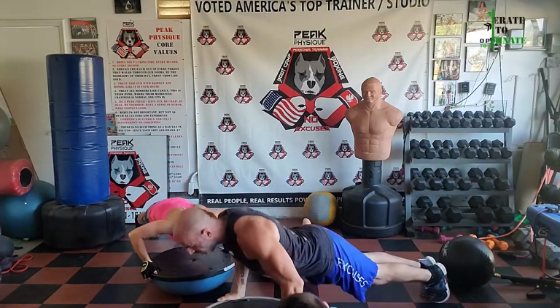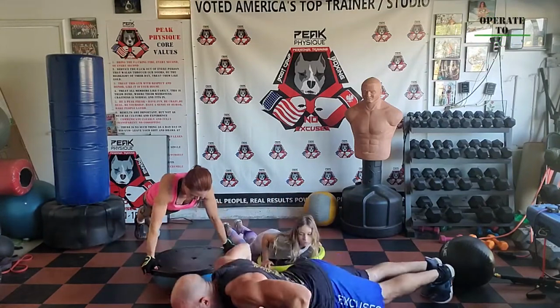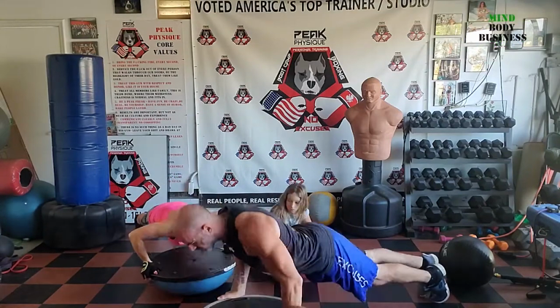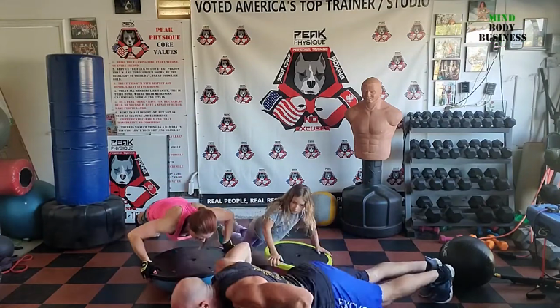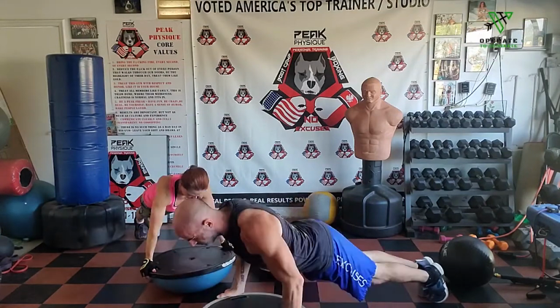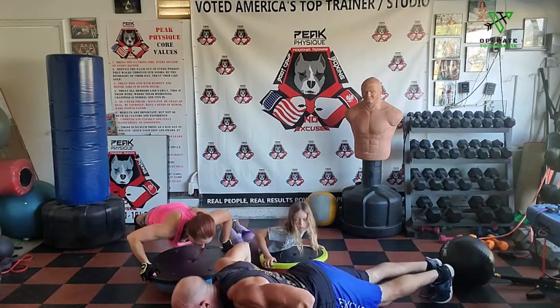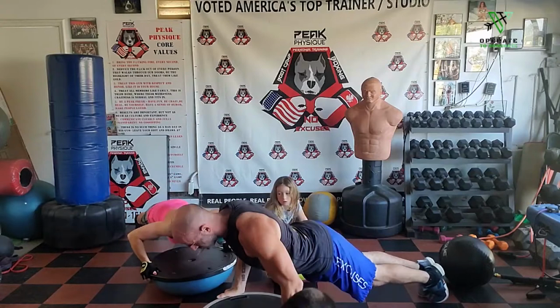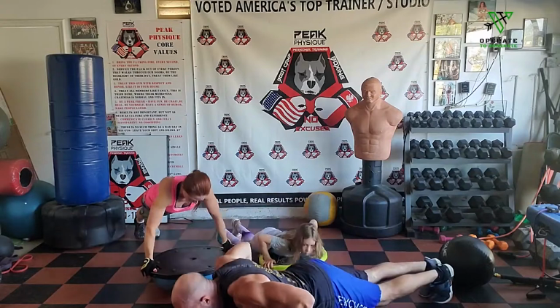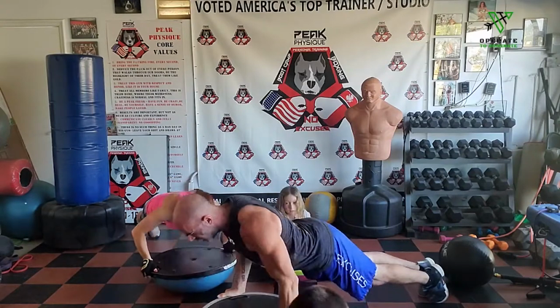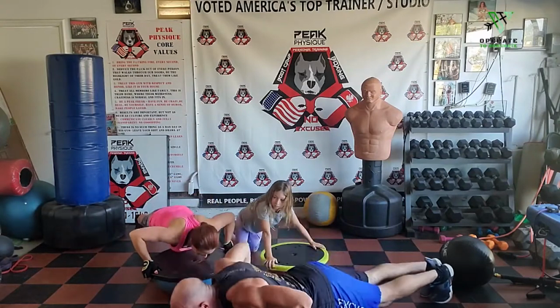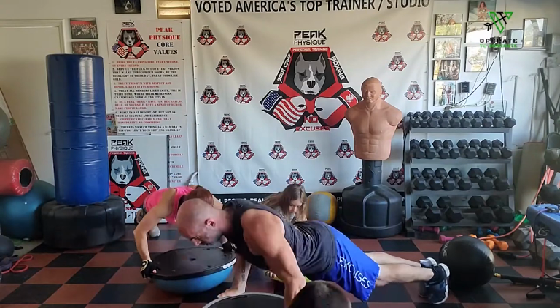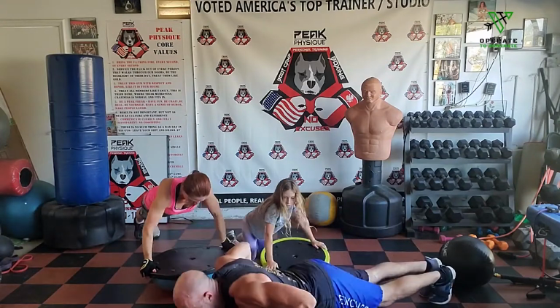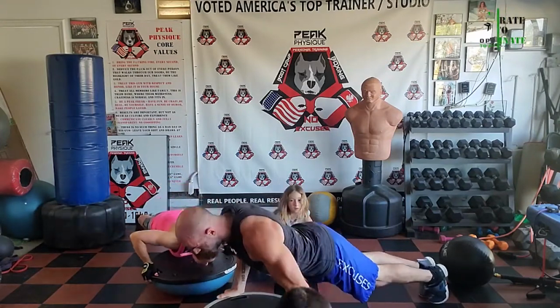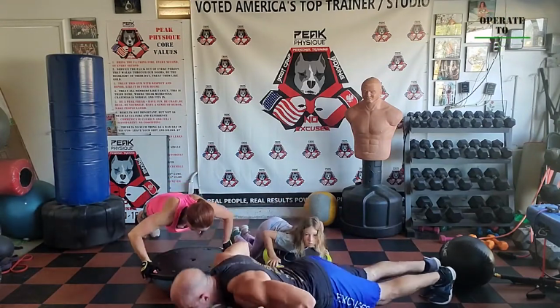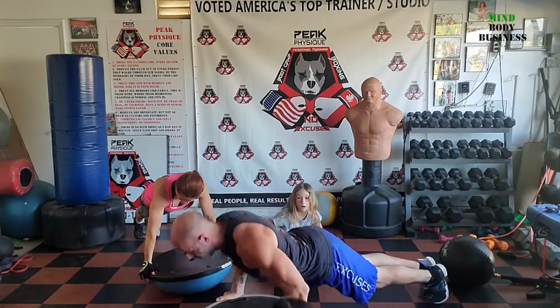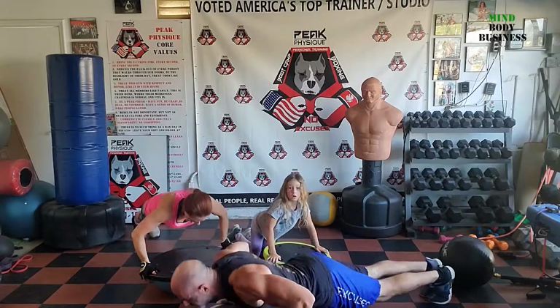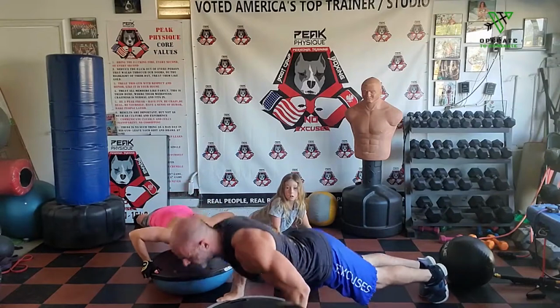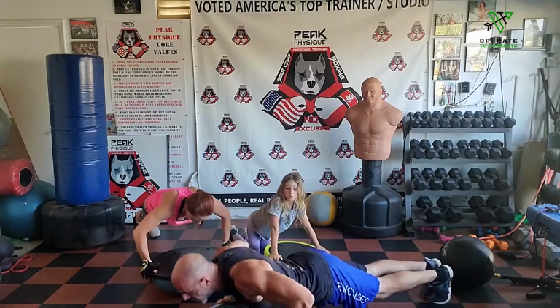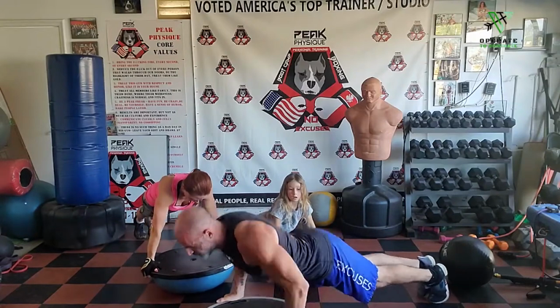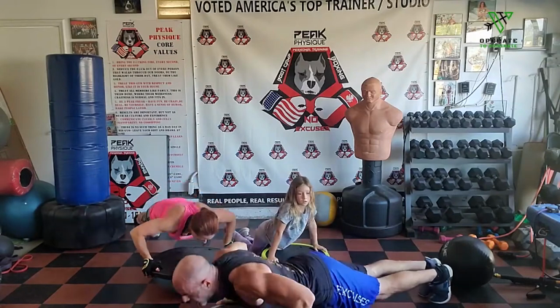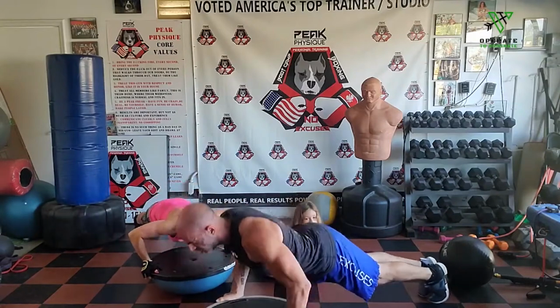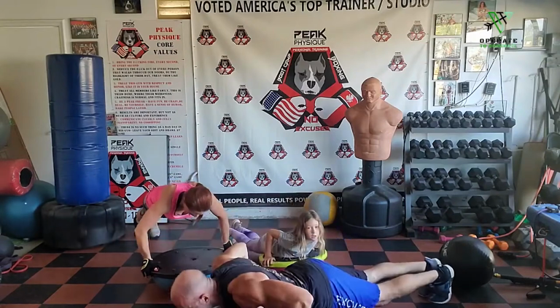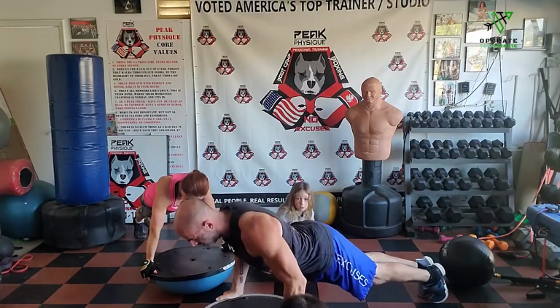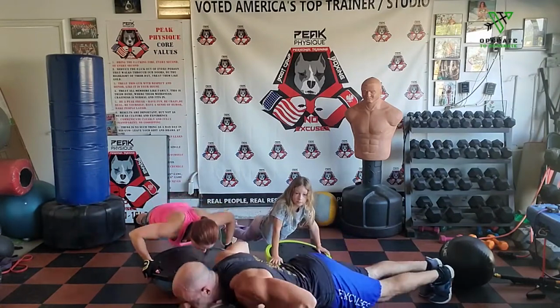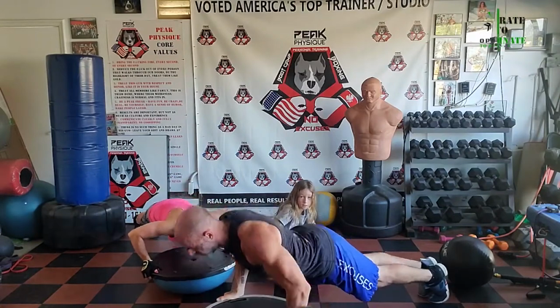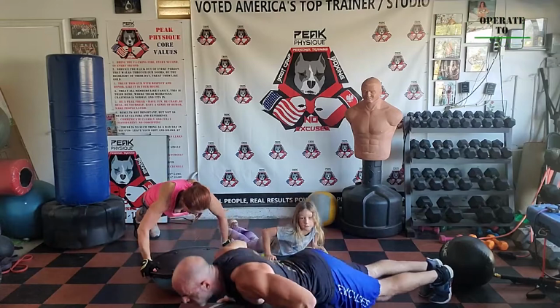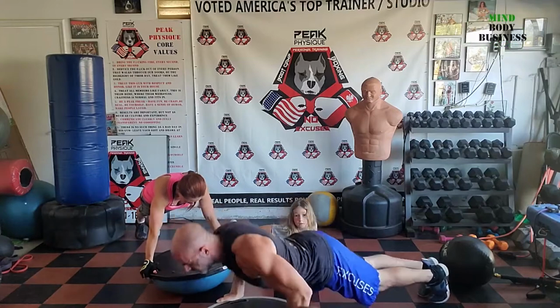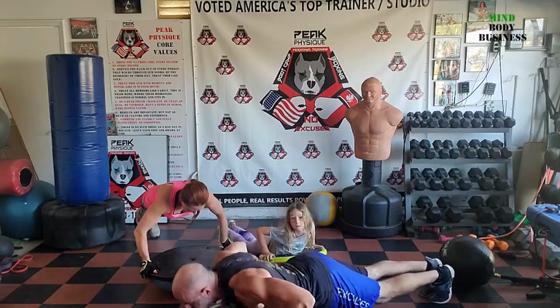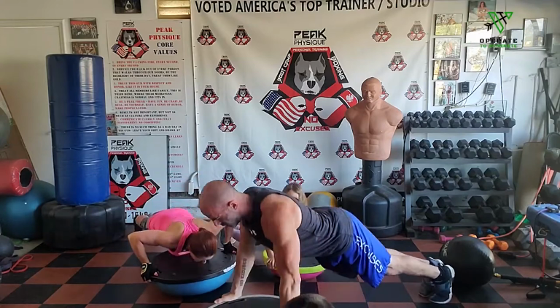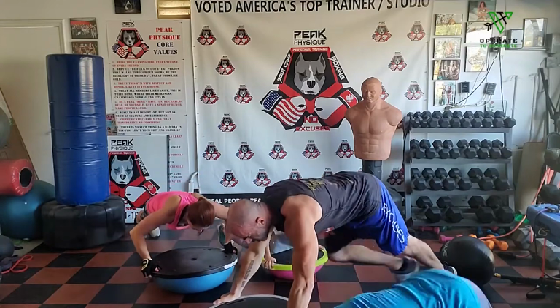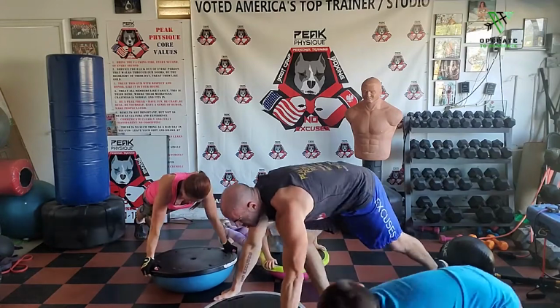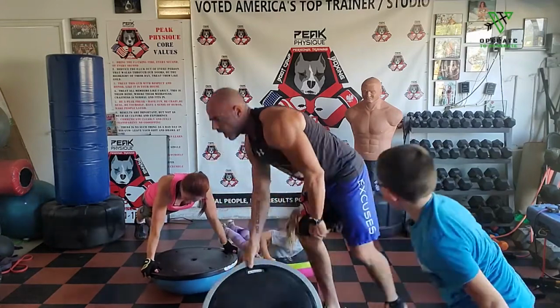Five, keep it back straight, core tight. Ten. Fifteen. Twenty — time!